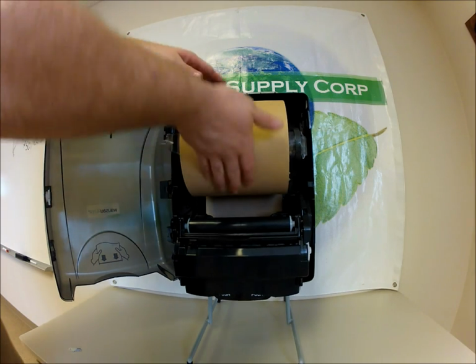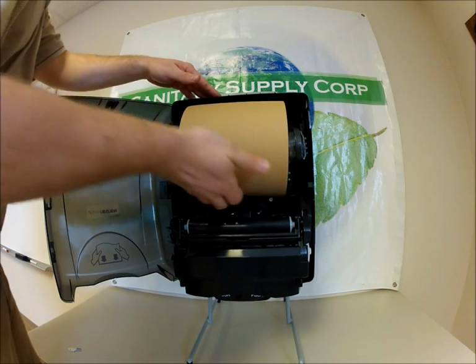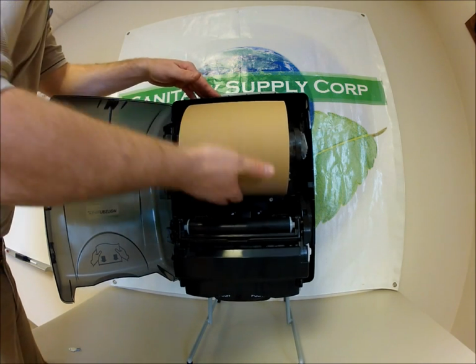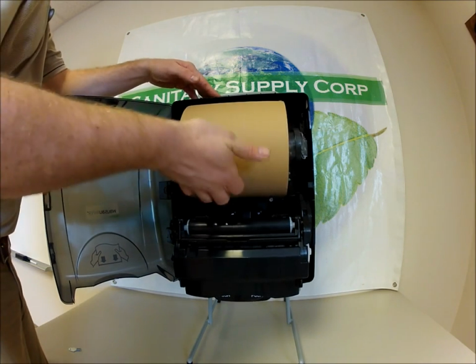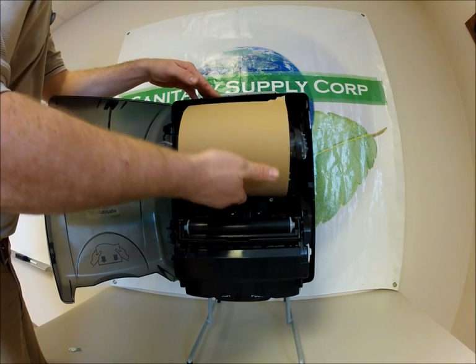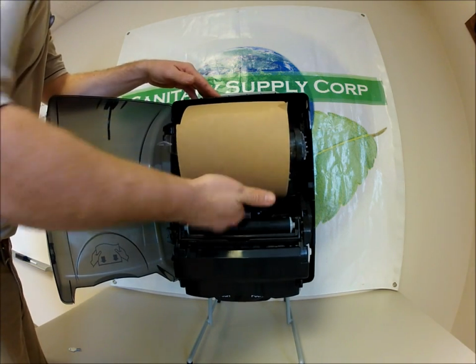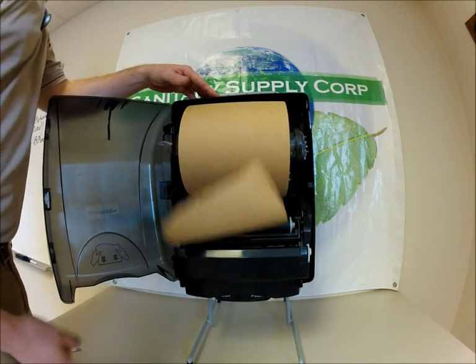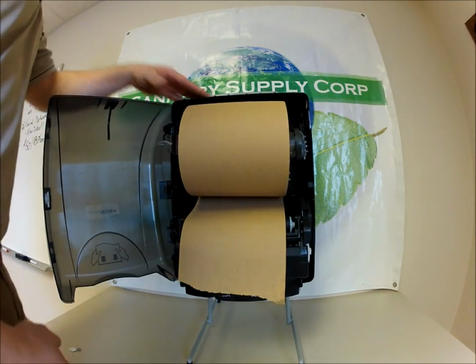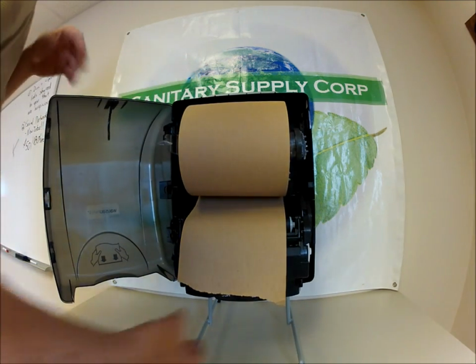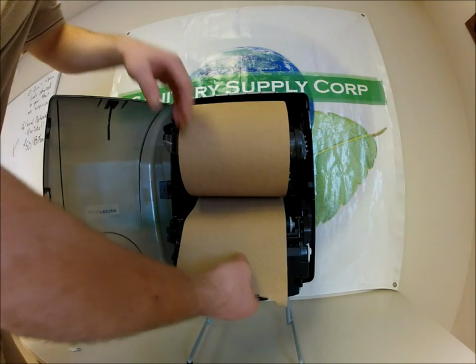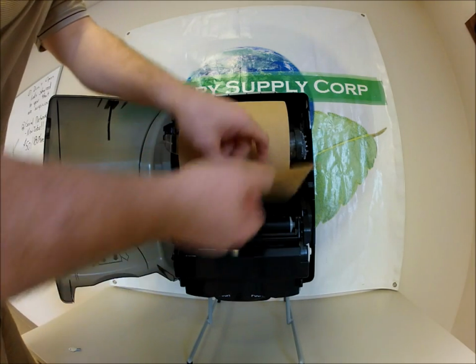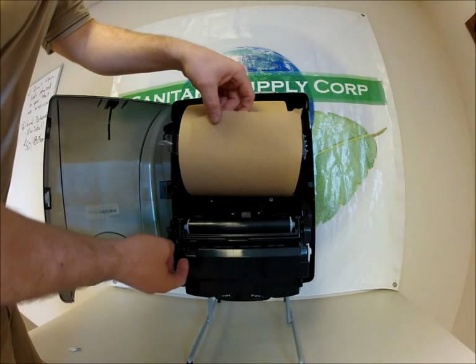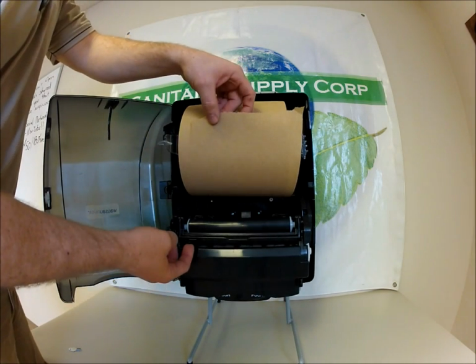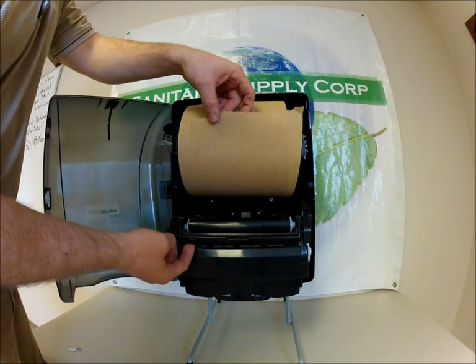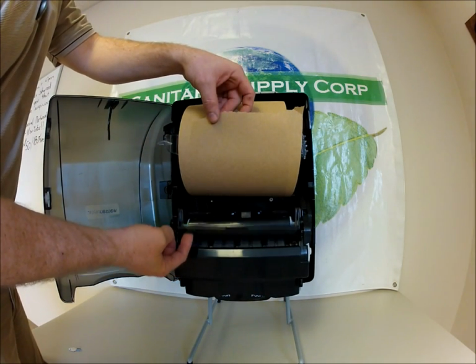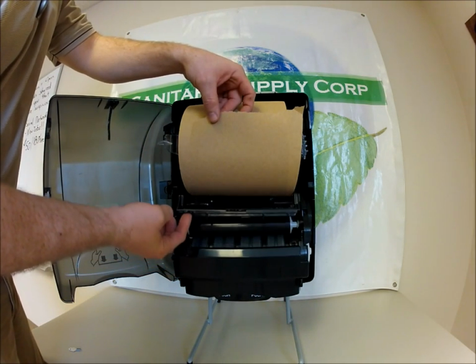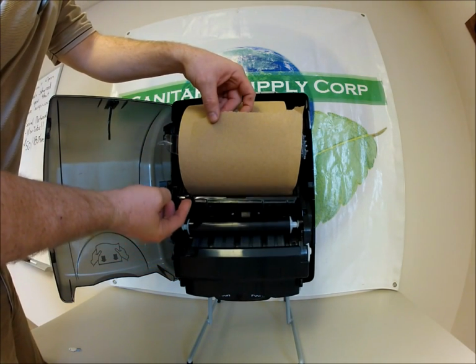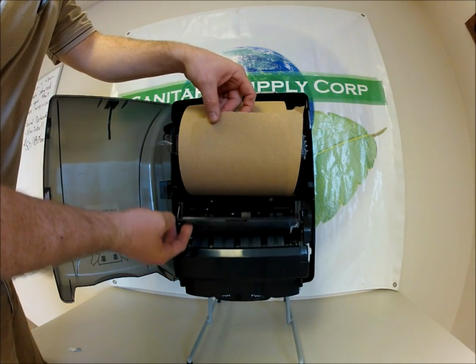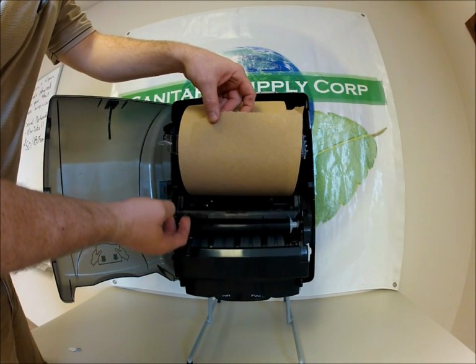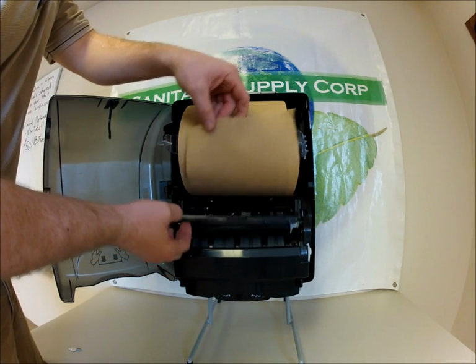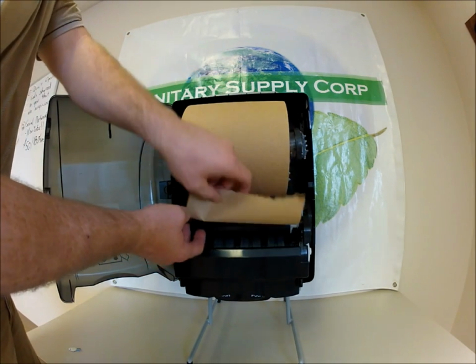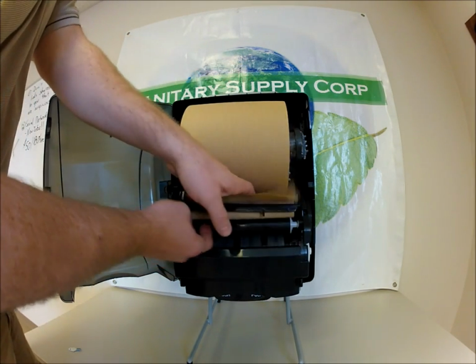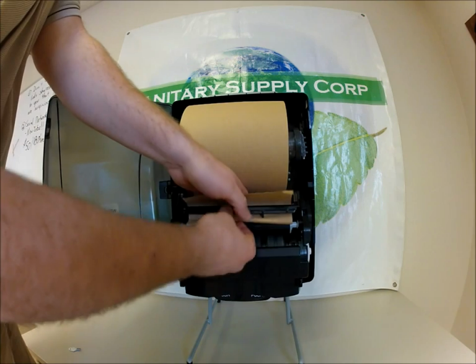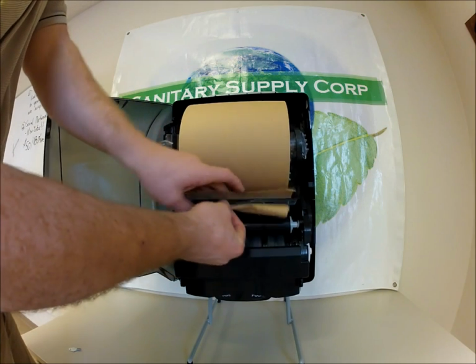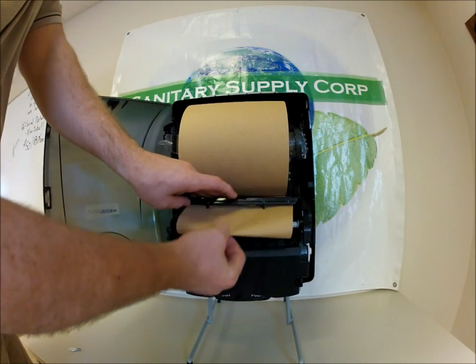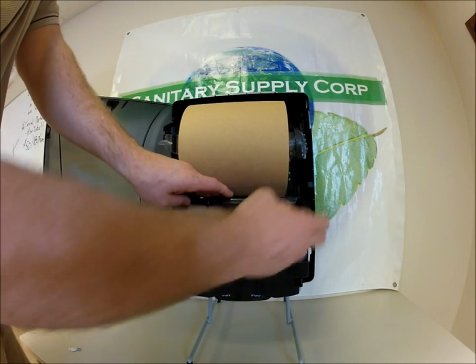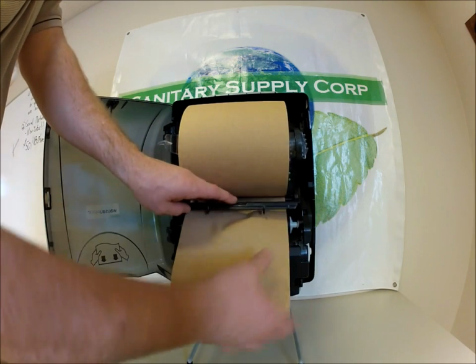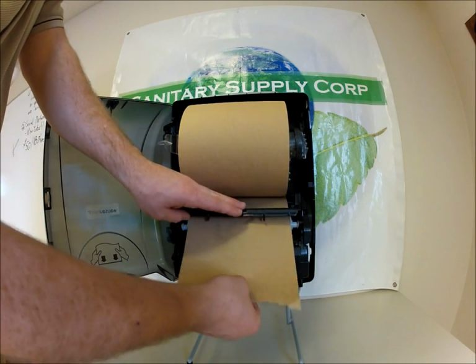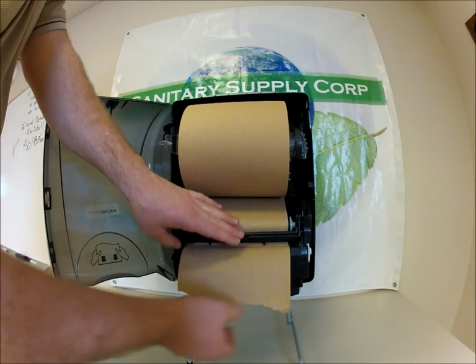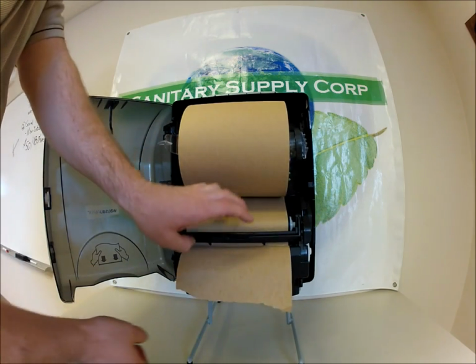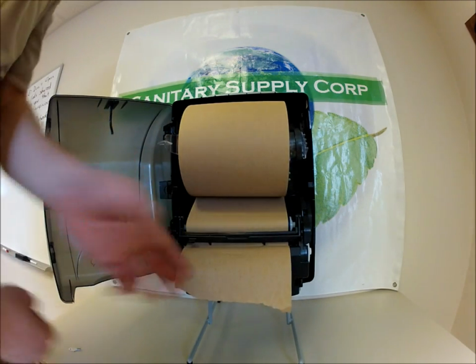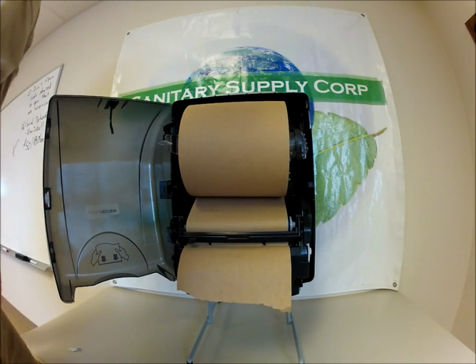I'm going to roll the towel around until we find the tail of the paper. There's a little bar over here we can lift up. We're going to feed the paper under that, and that's going to put pressure on it so it will feed into the rollers.